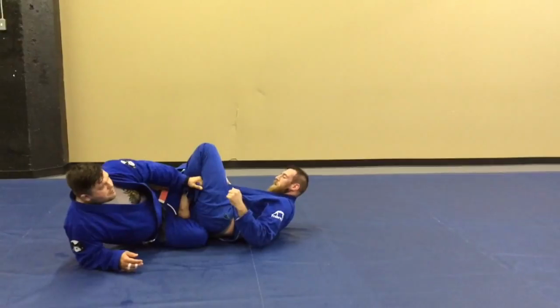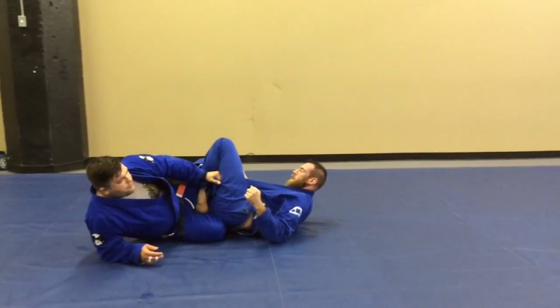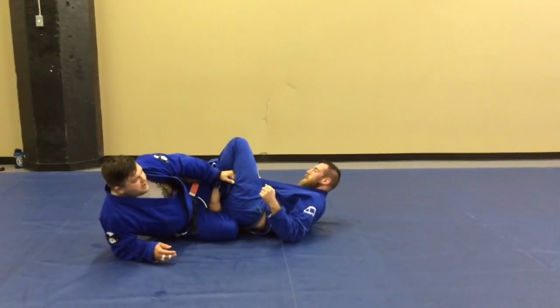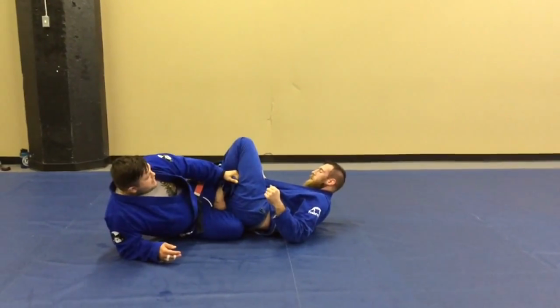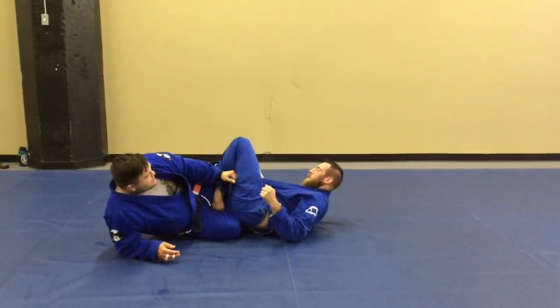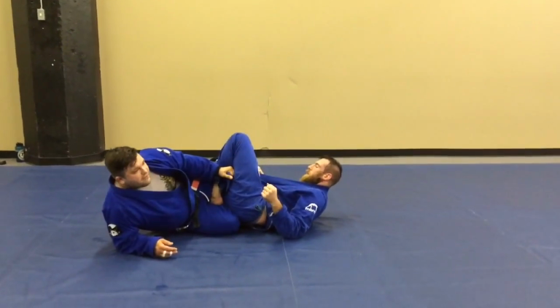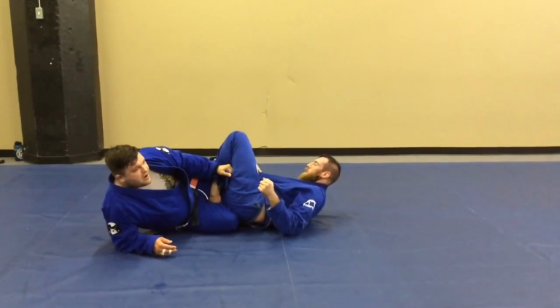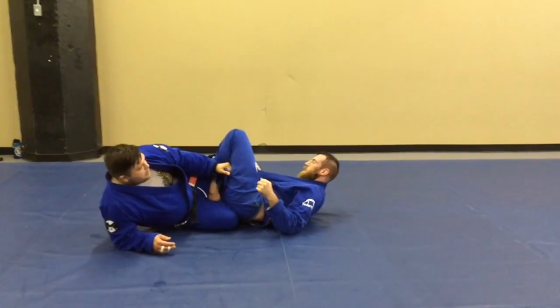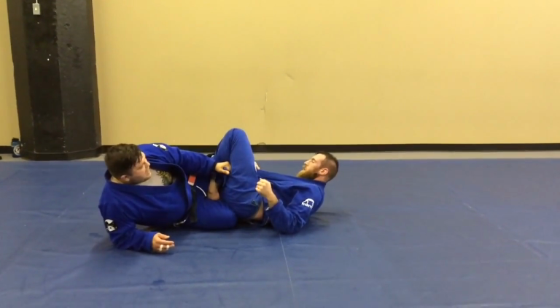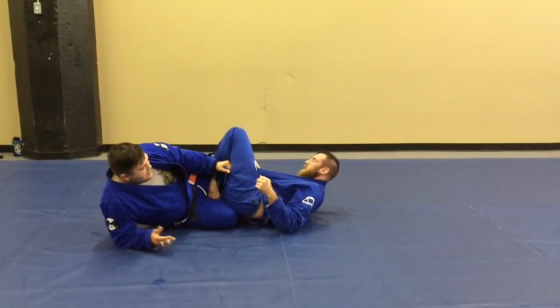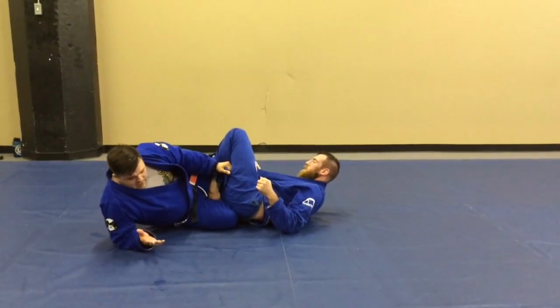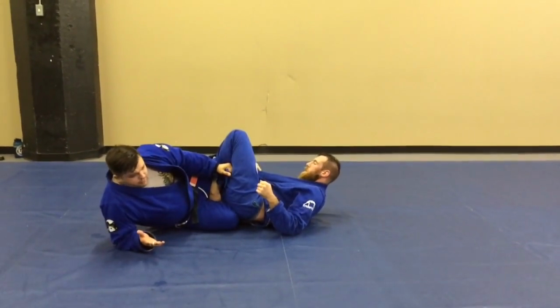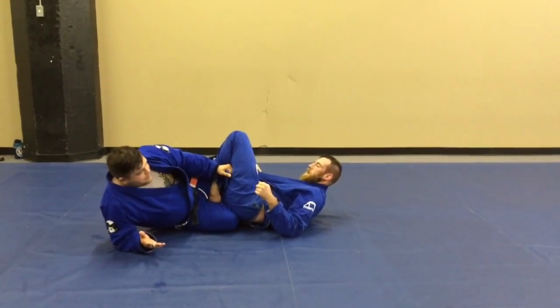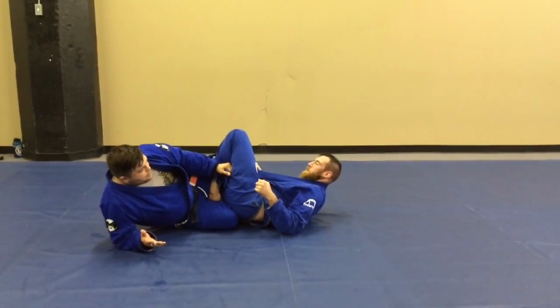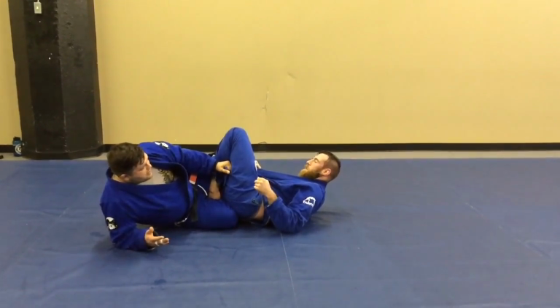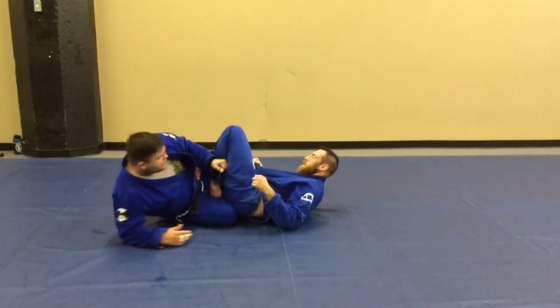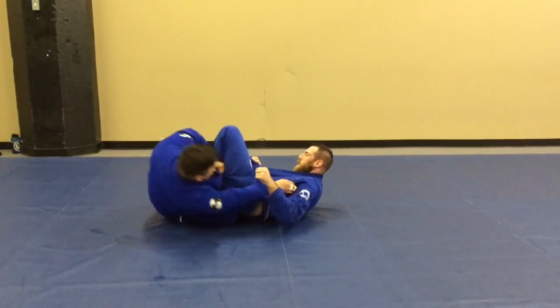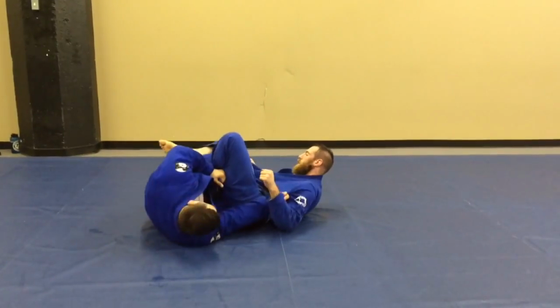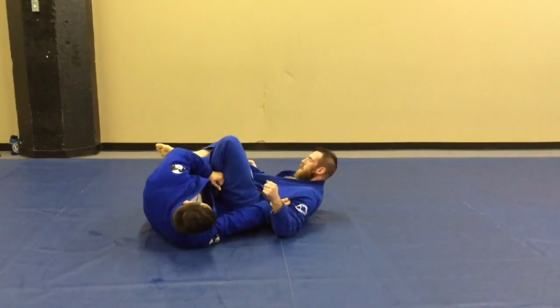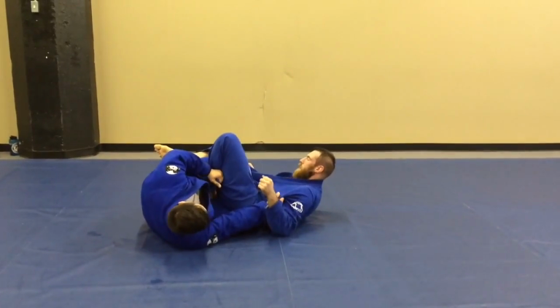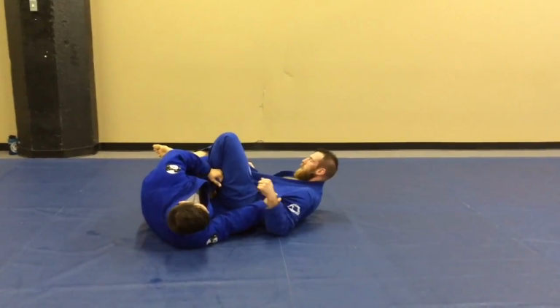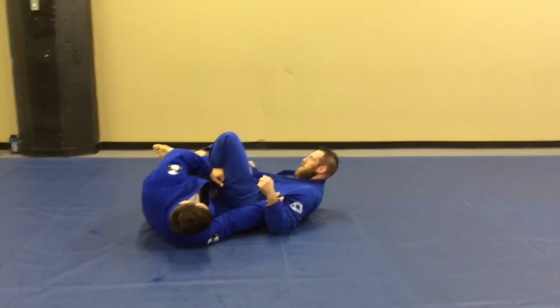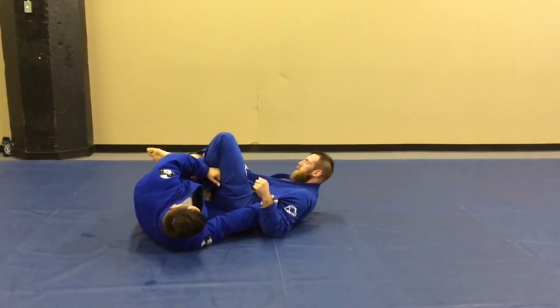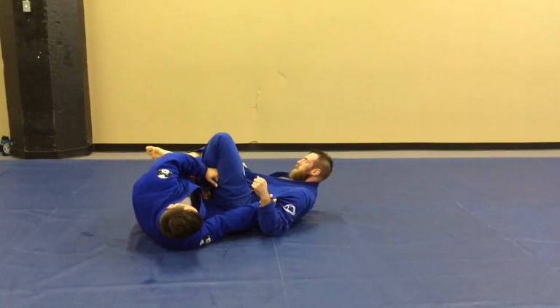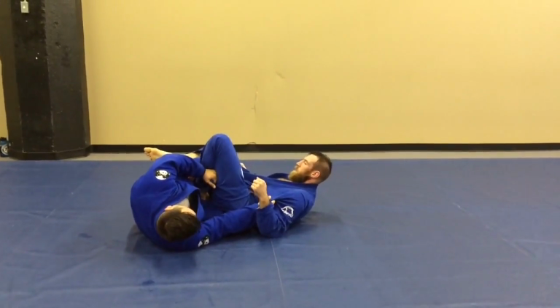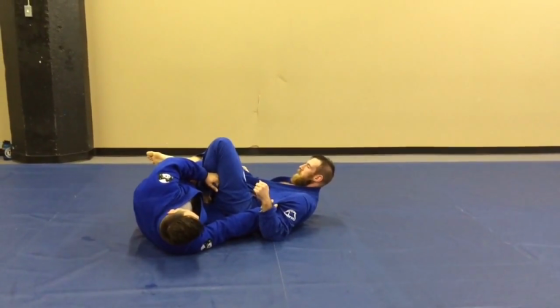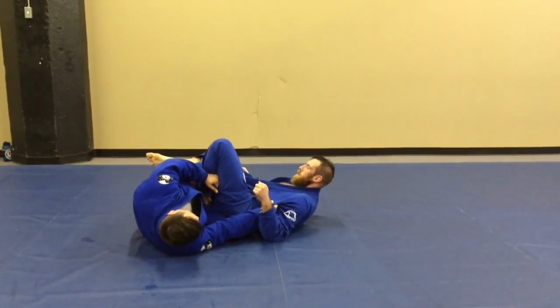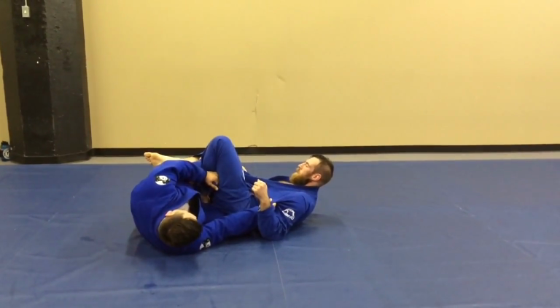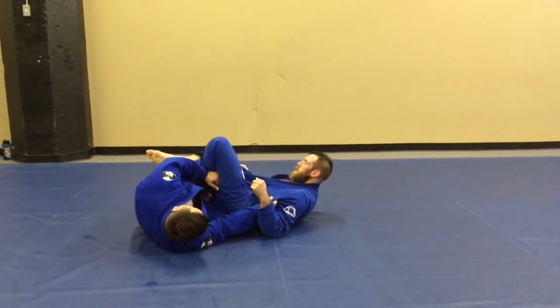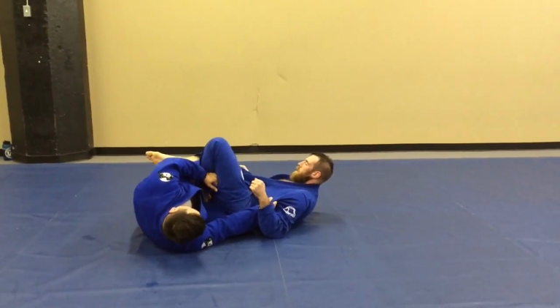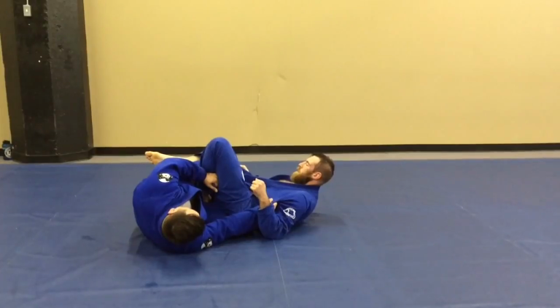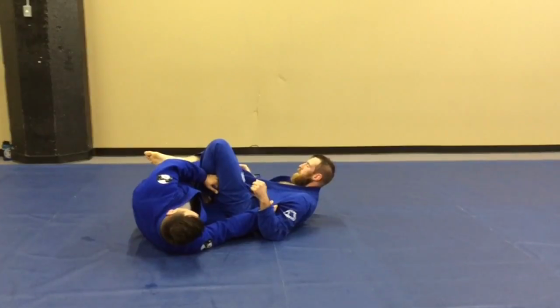My right foot is on the back of his right foot. And I'm going to reach up and grab whatever I can. Pull with my right hand, push with my right foot, and punch with my left hand.